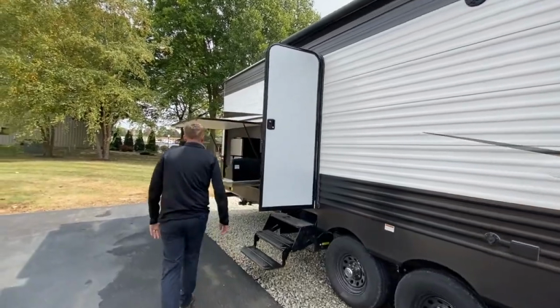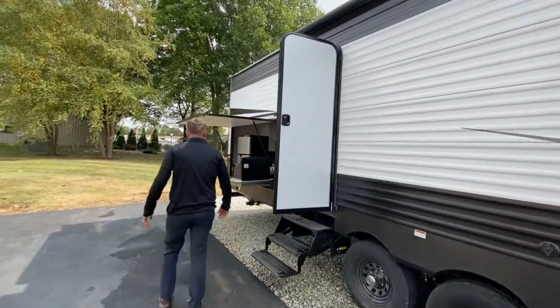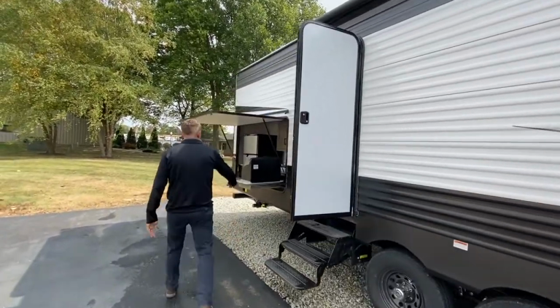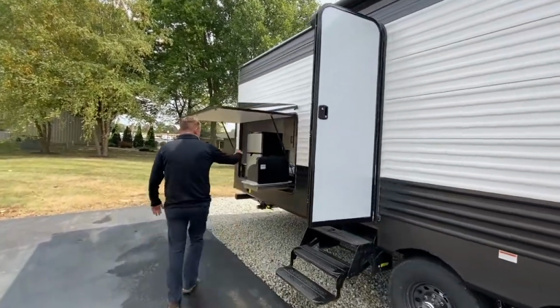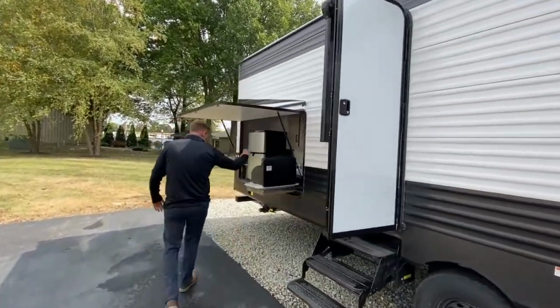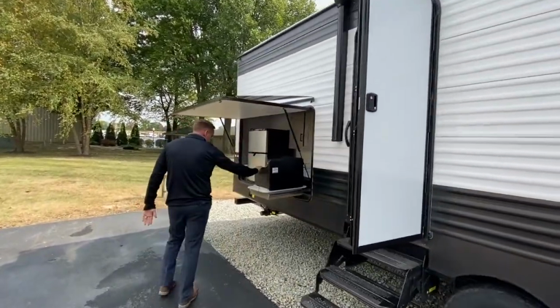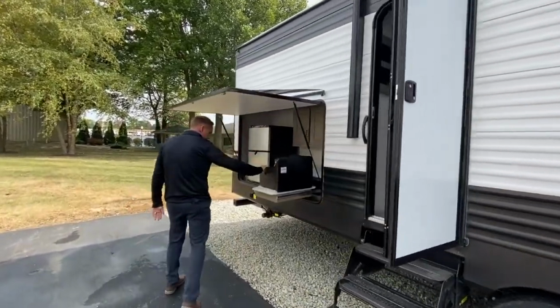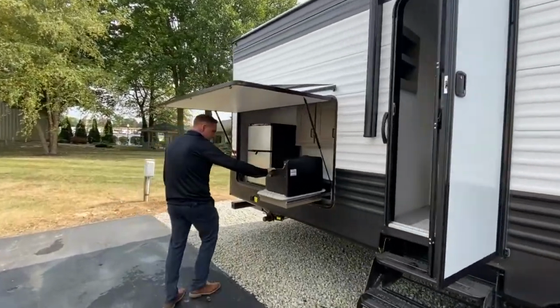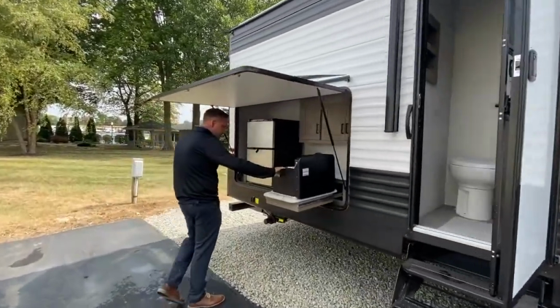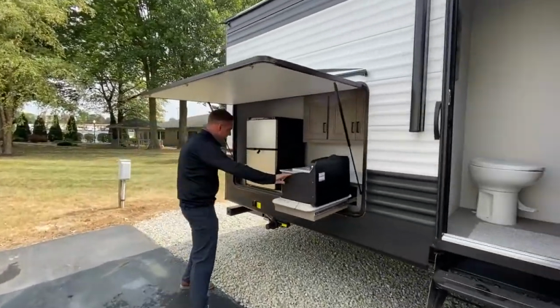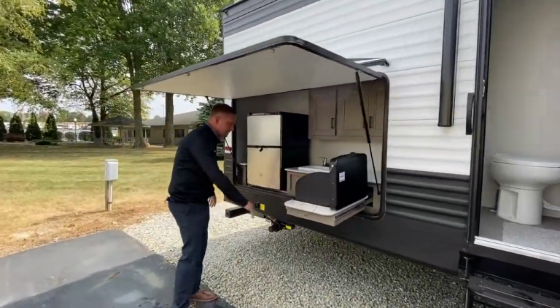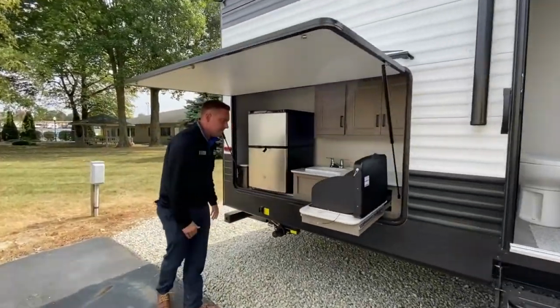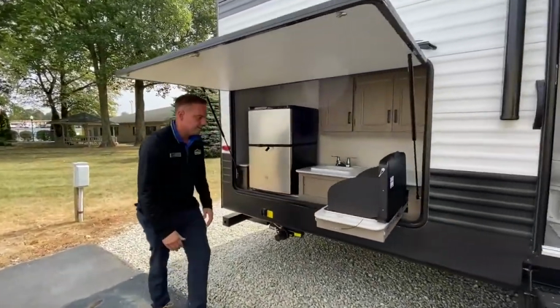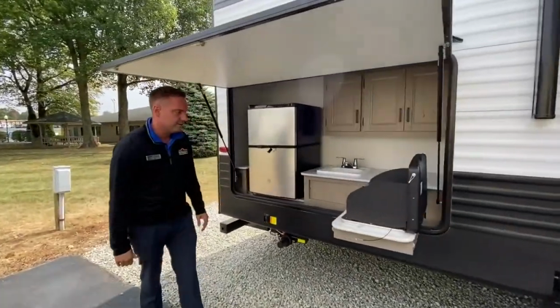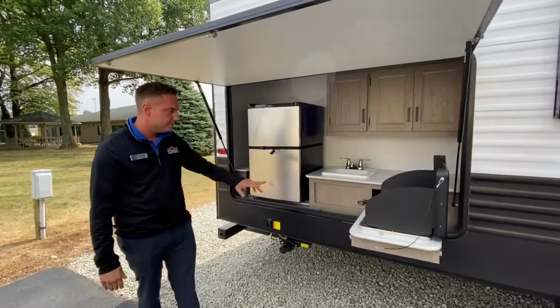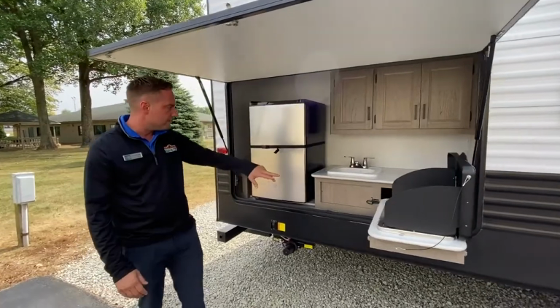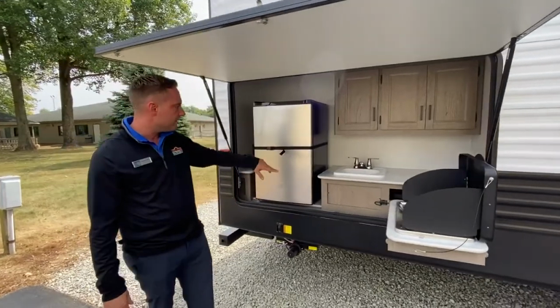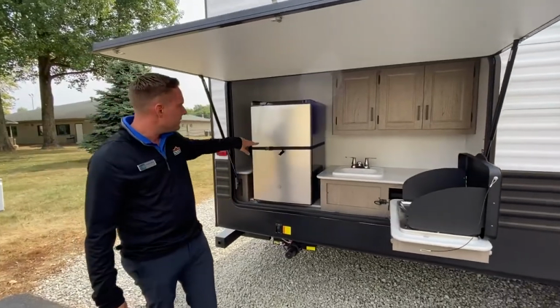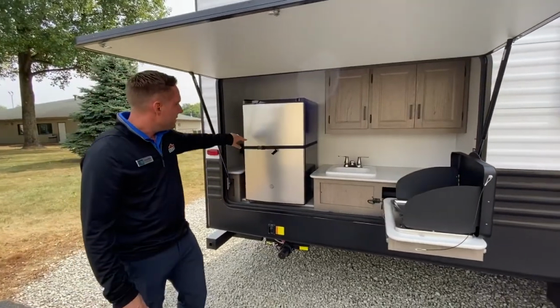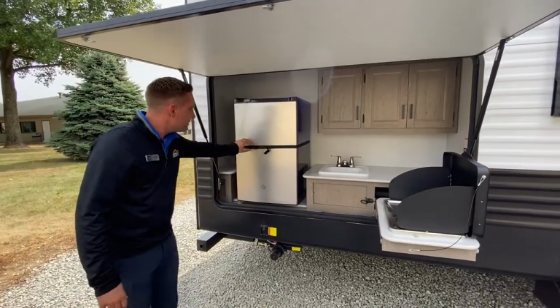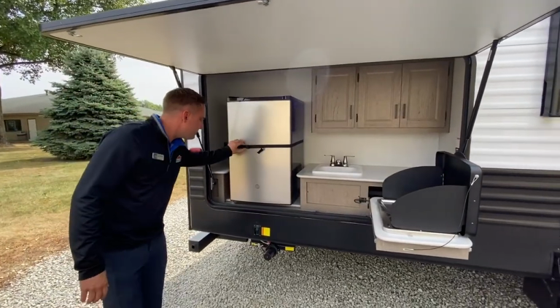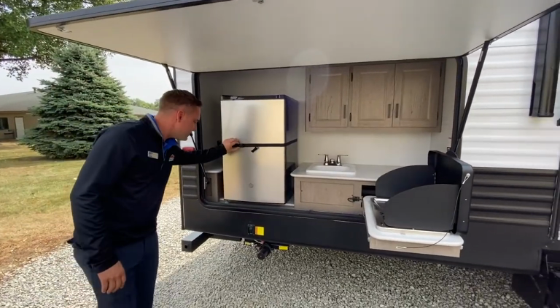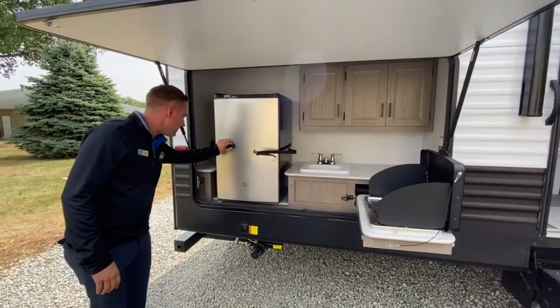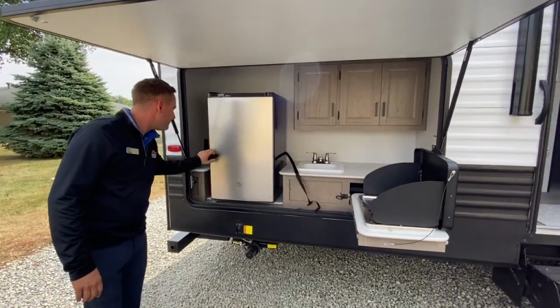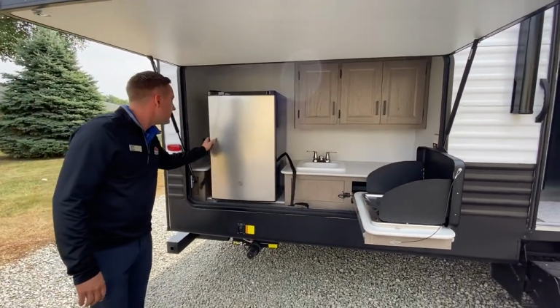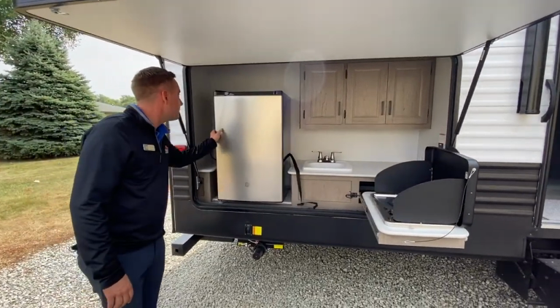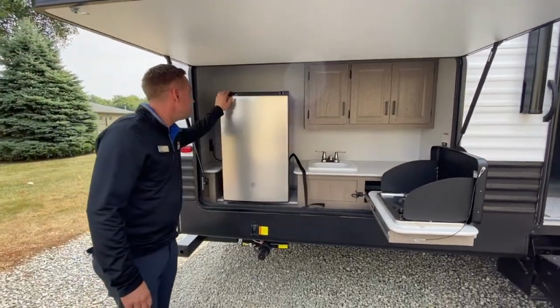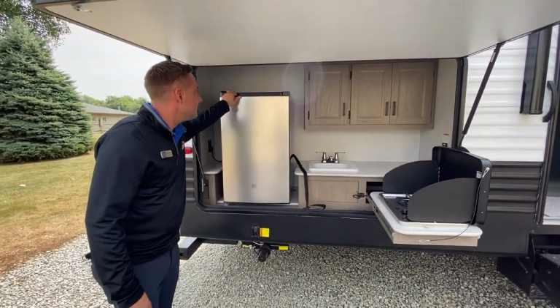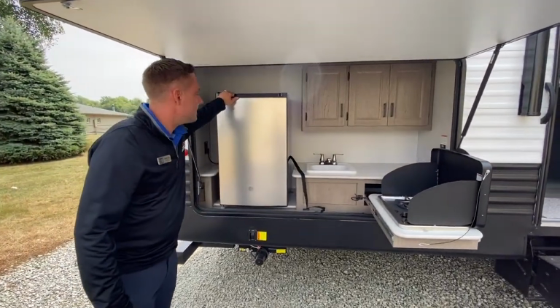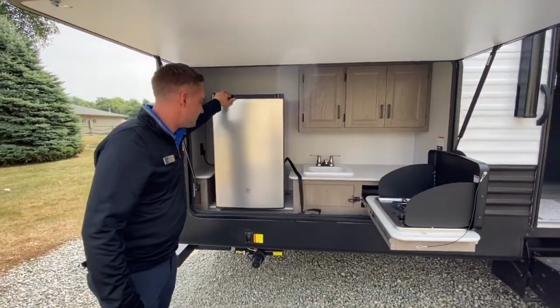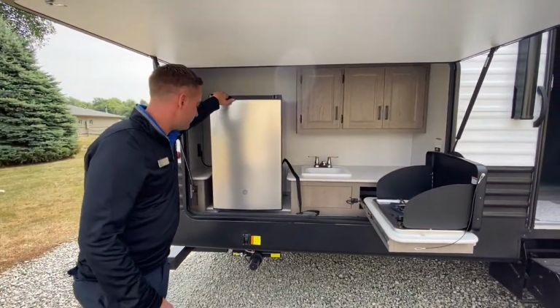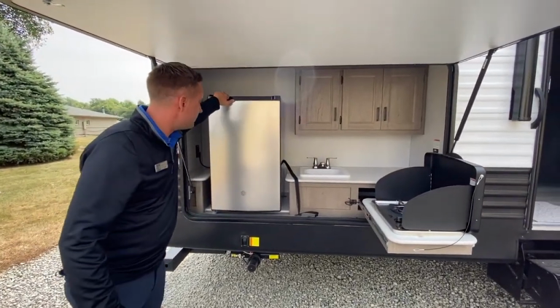My favorite part — the outdoor kitchen. Two burner stove, nice little fridge here, plenty of extra space.